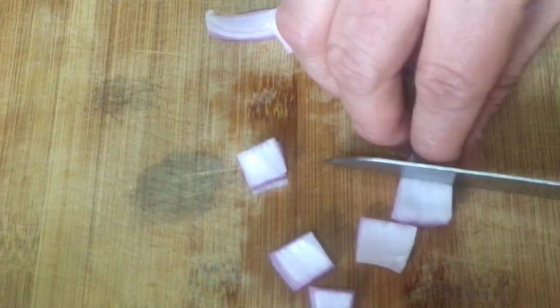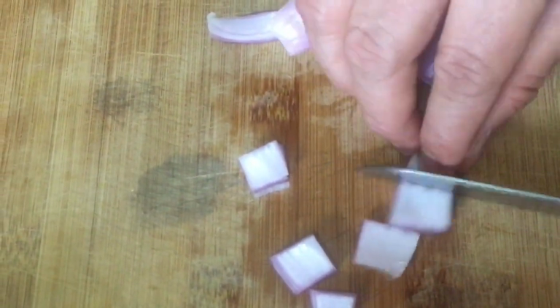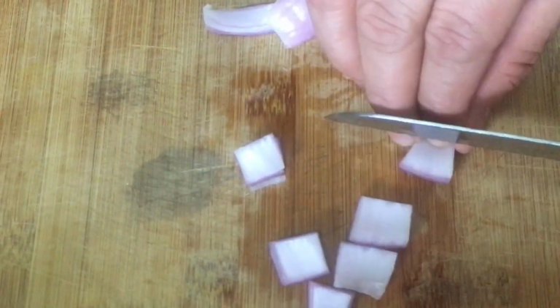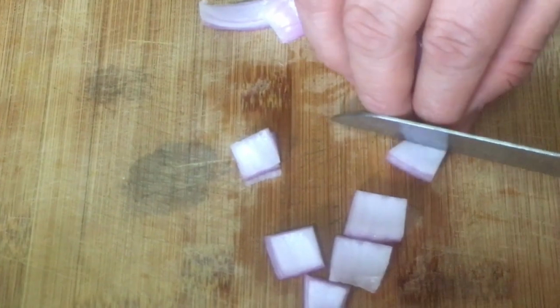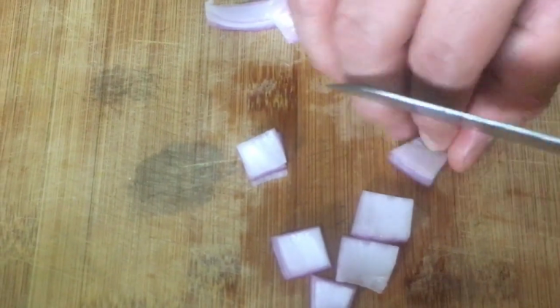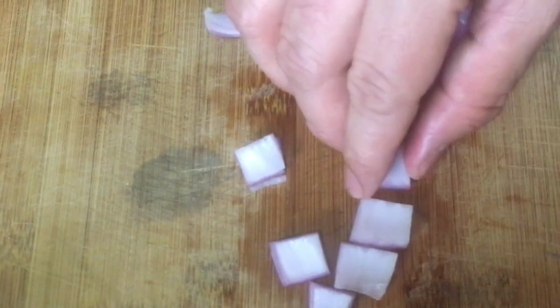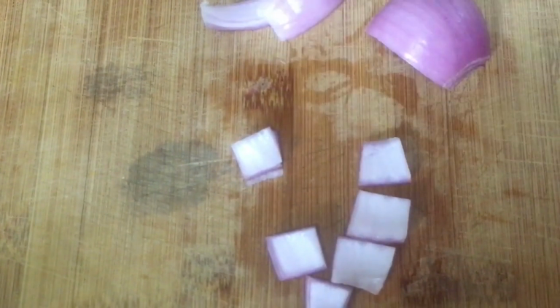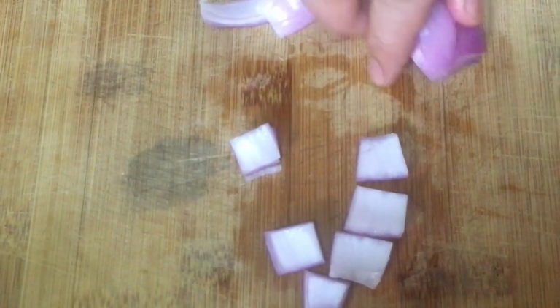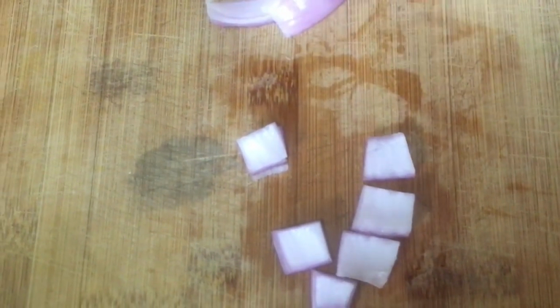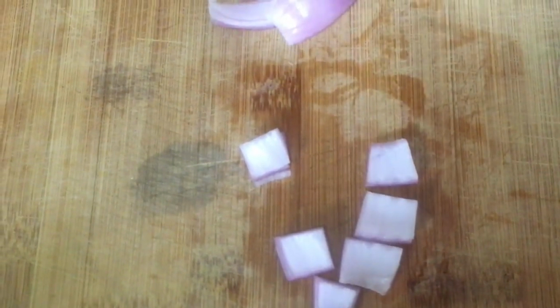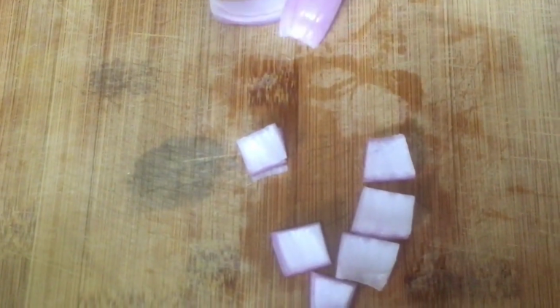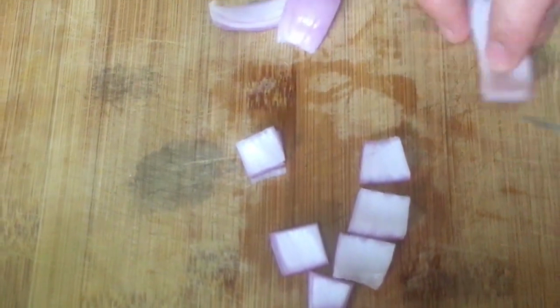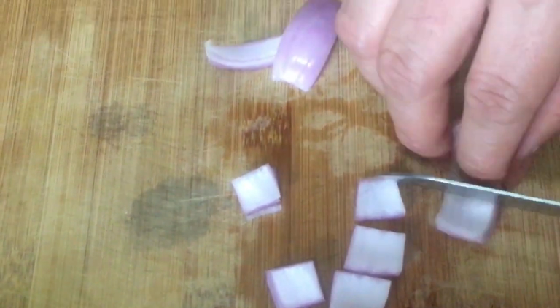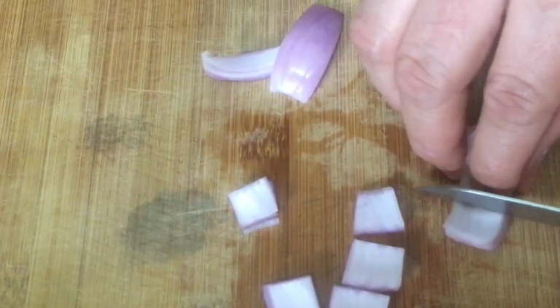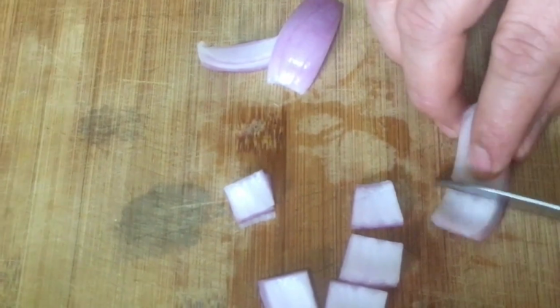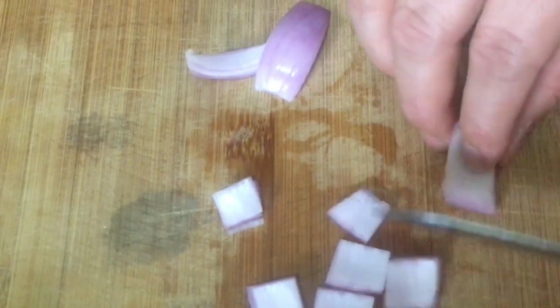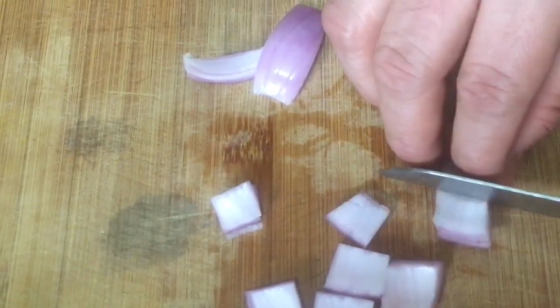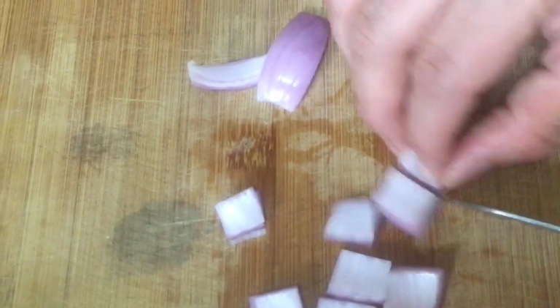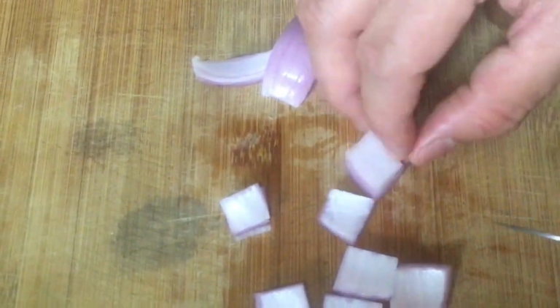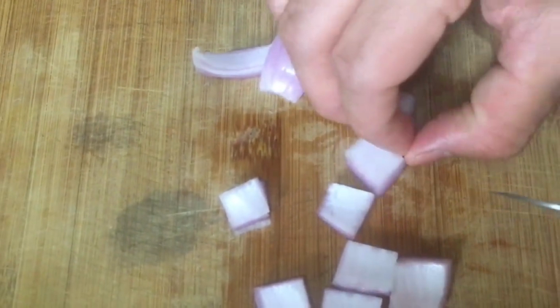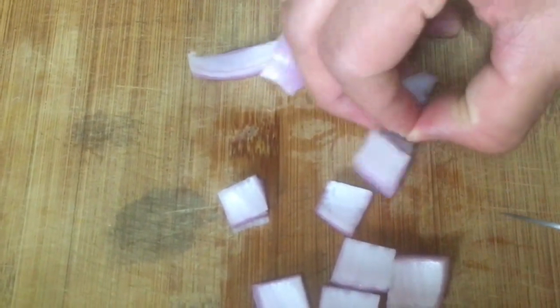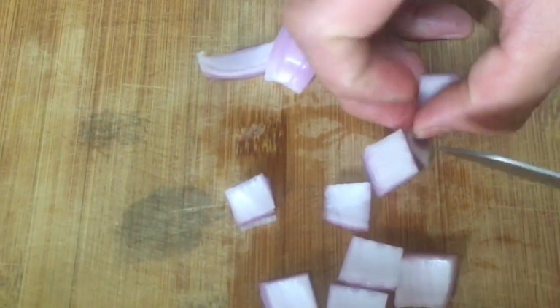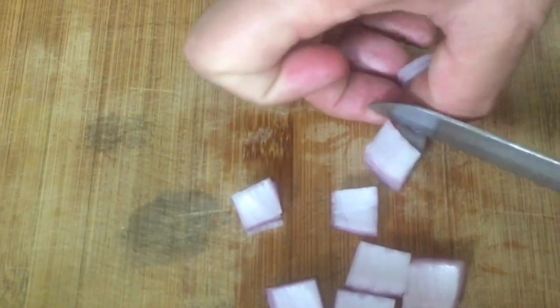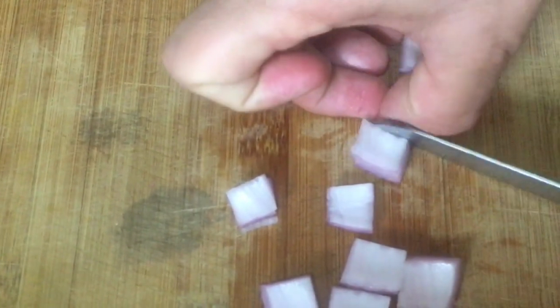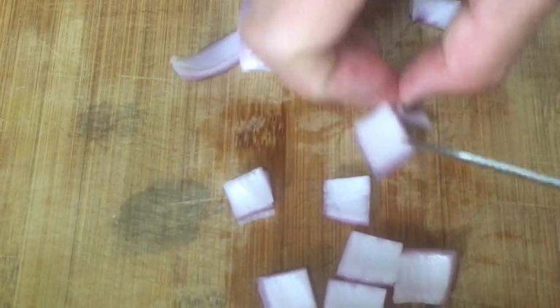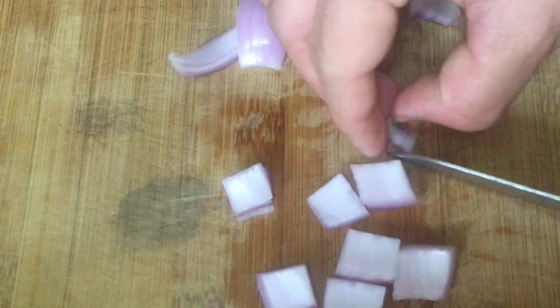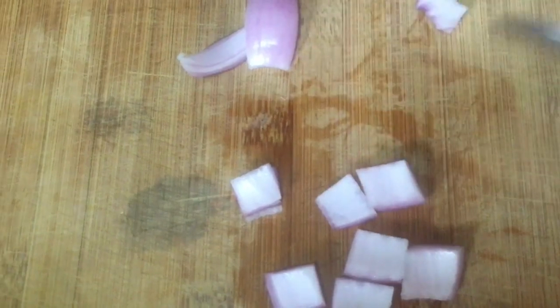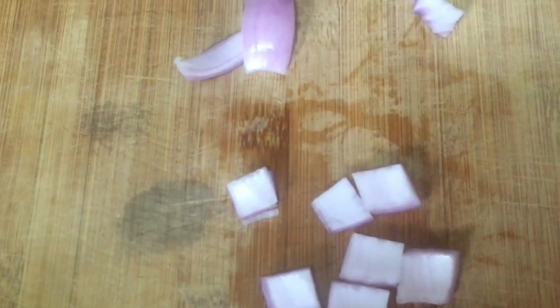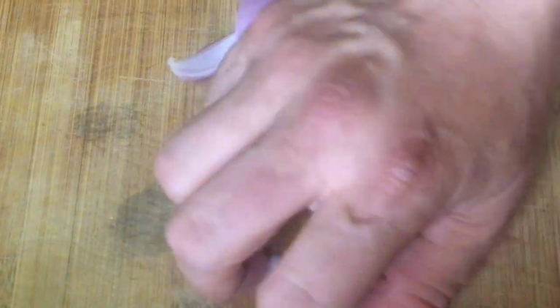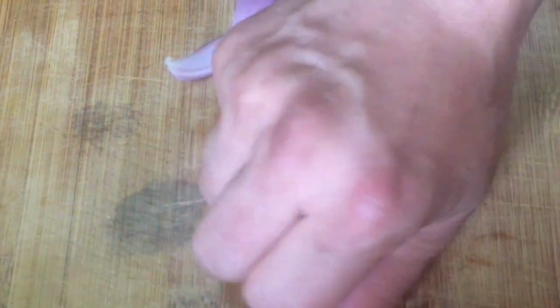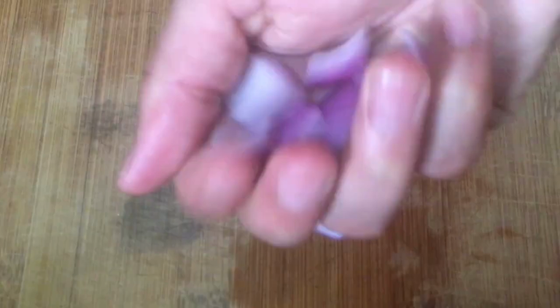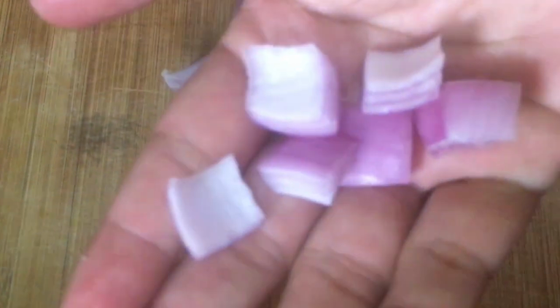This is how we dice onions. You might not get very perfect dice because the onion is a round vegetable, so it's okay — but somewhat you will get something like this, which is very close to a dice. This is how we dice our onion.